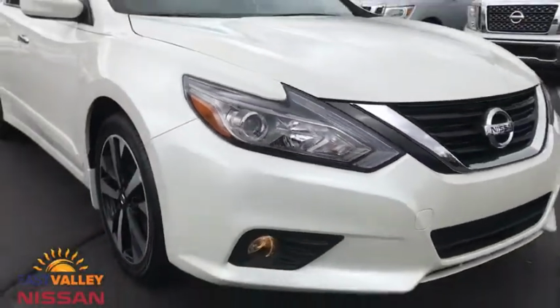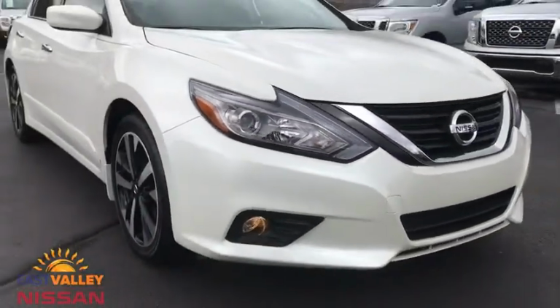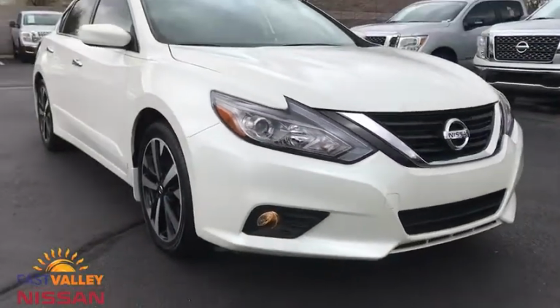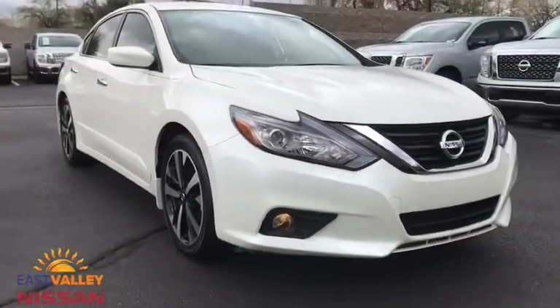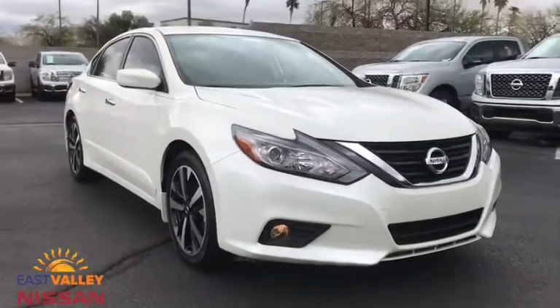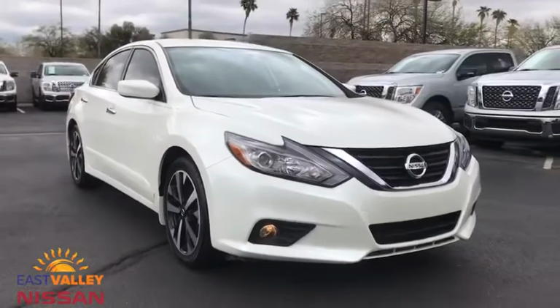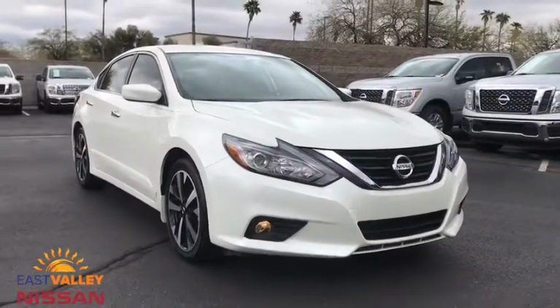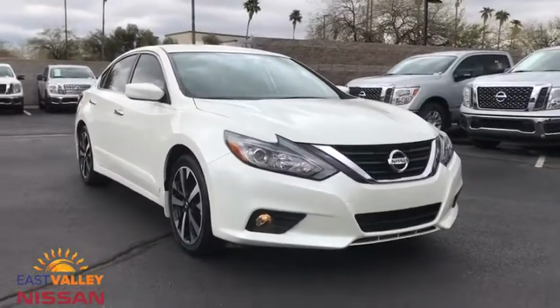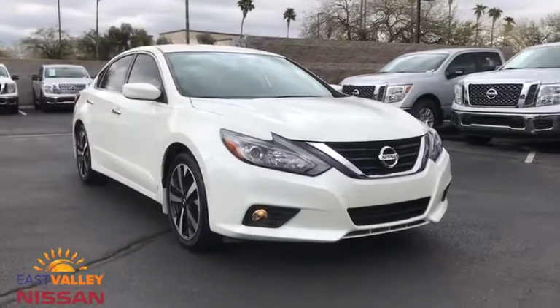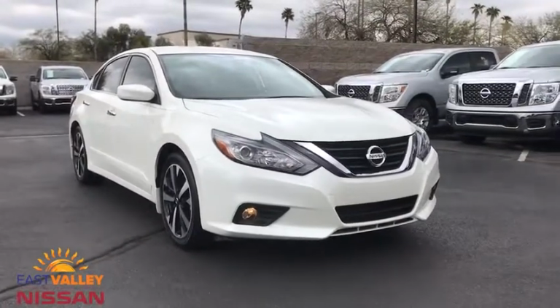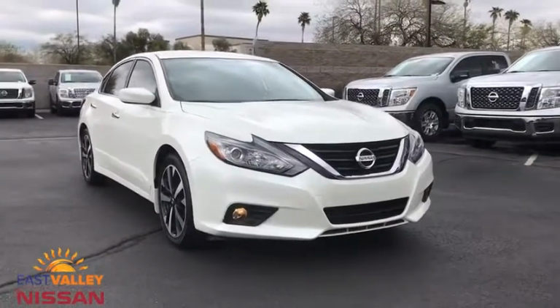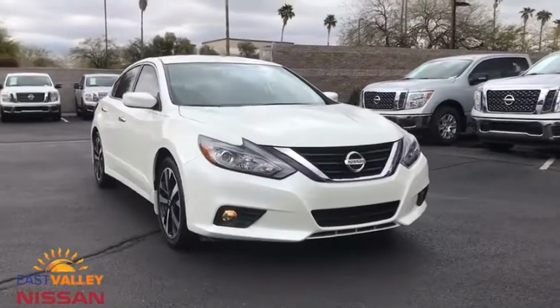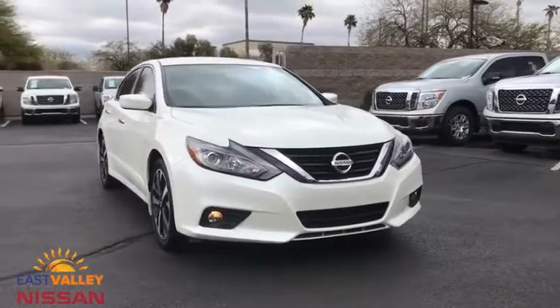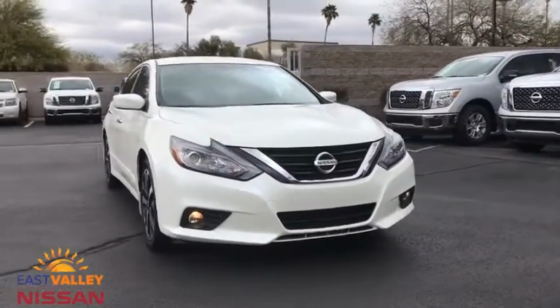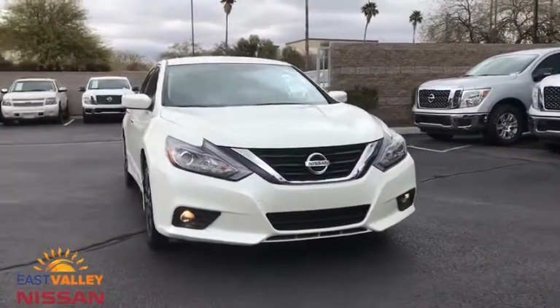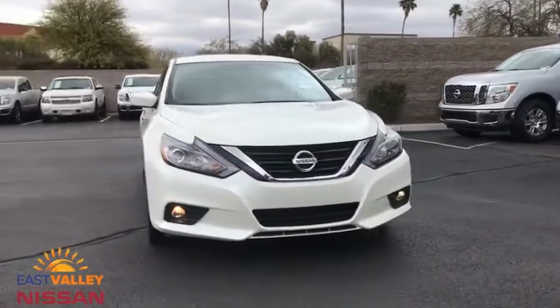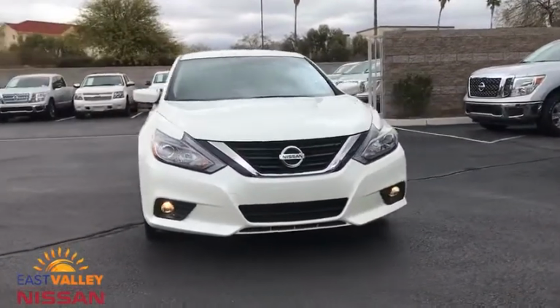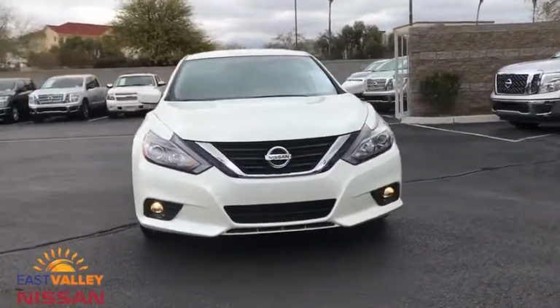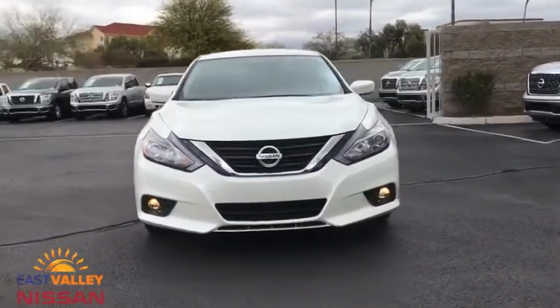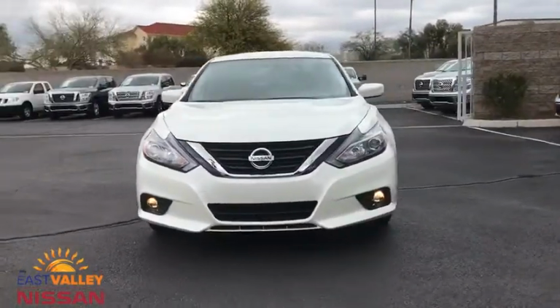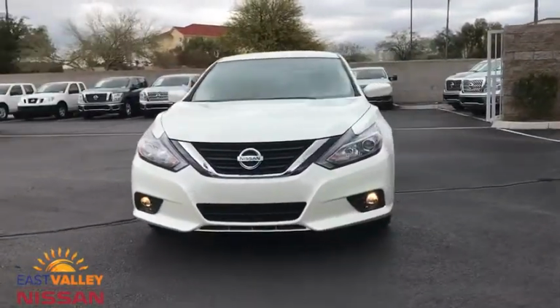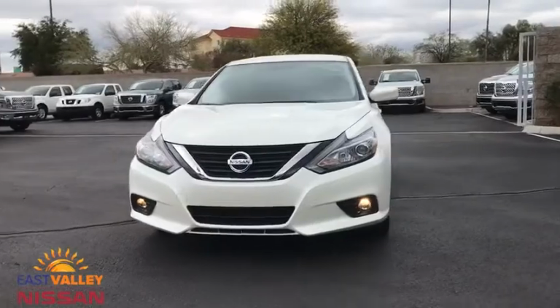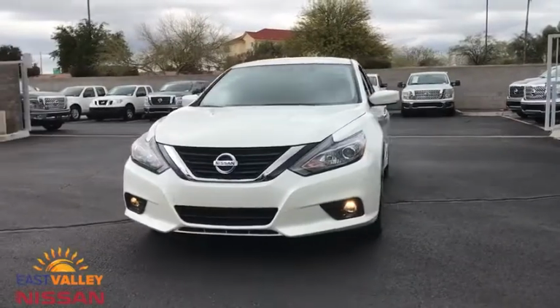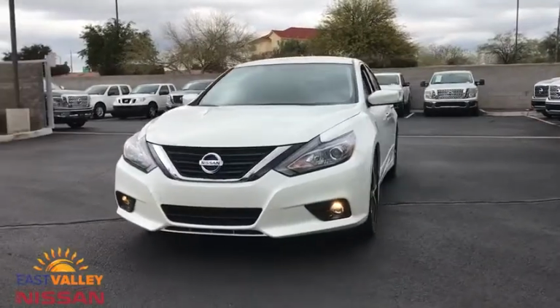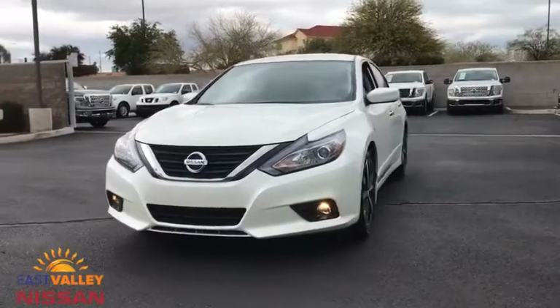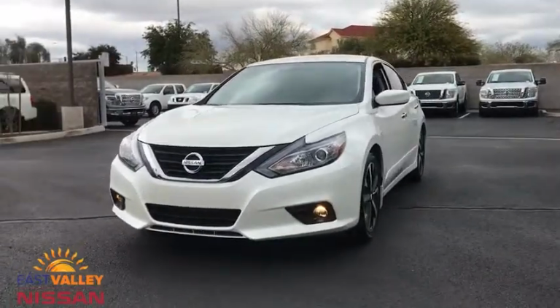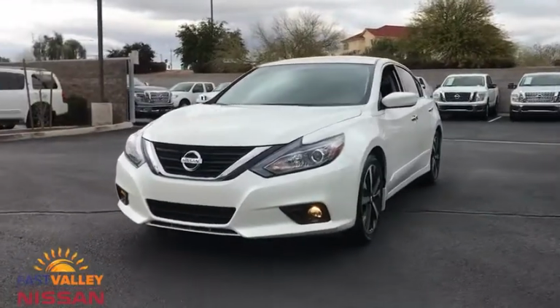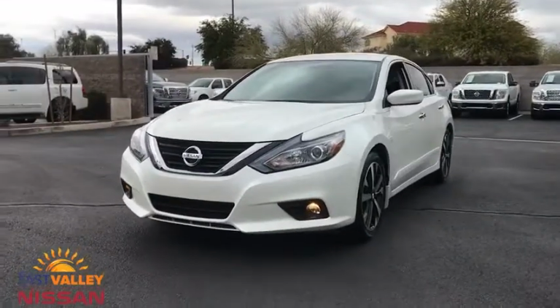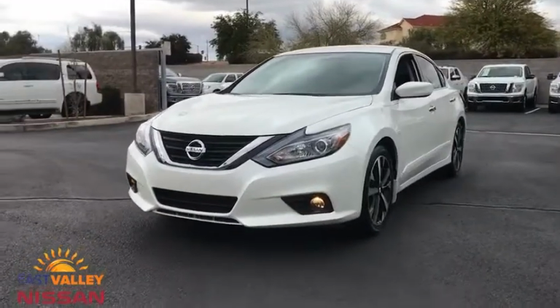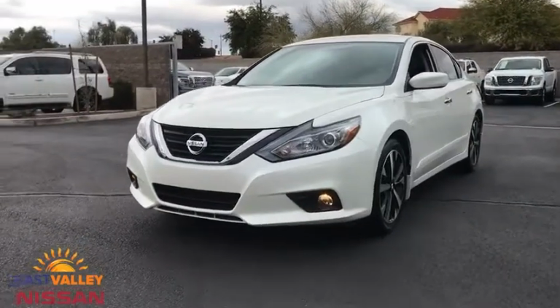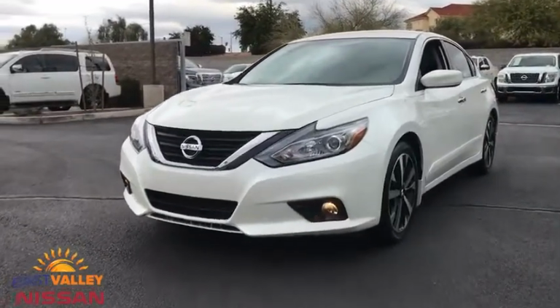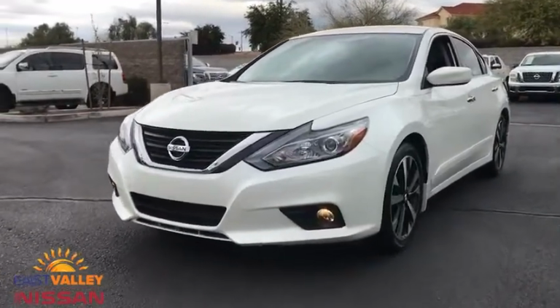Power steering, adjustable steering wheel, keyless start, cruise control, aluminum wheels, four wheel disc brakes, rear defrost, front wheel drive, and AM FM stereo radio.